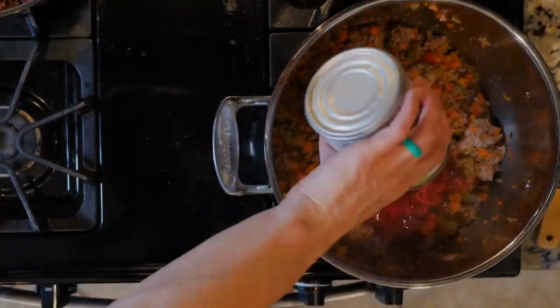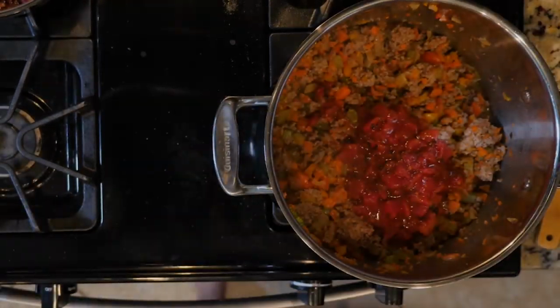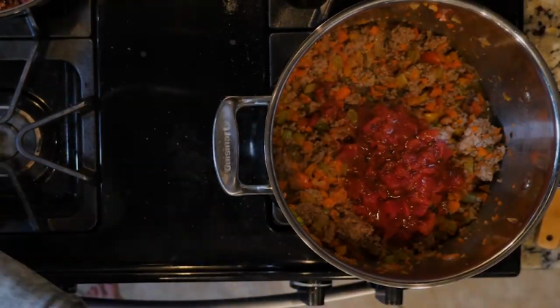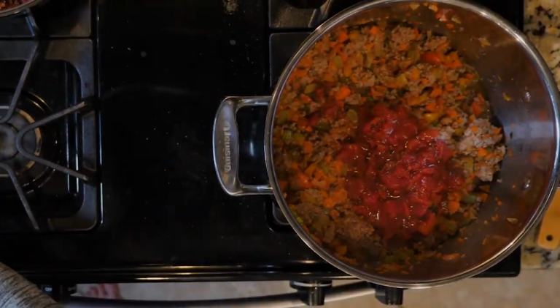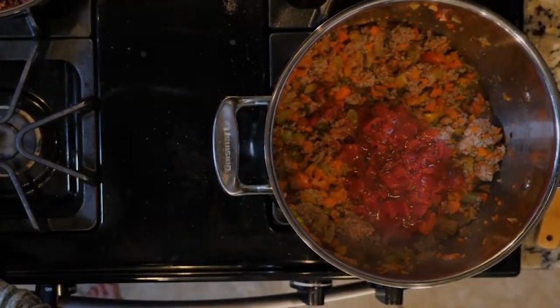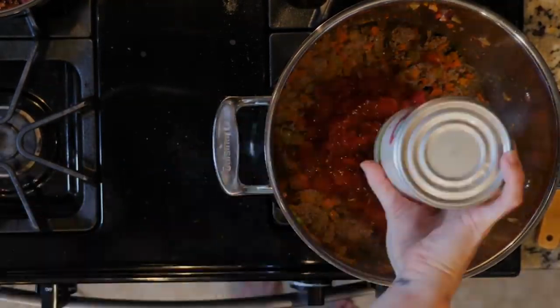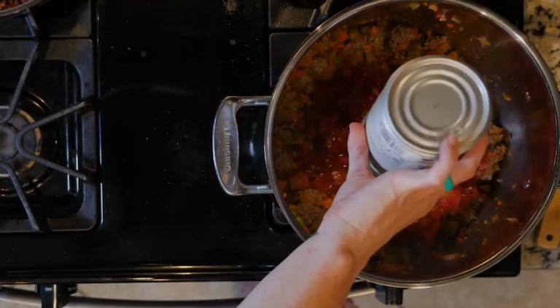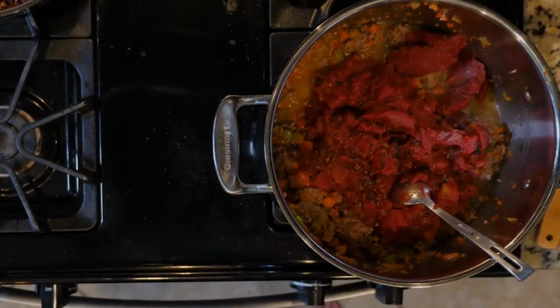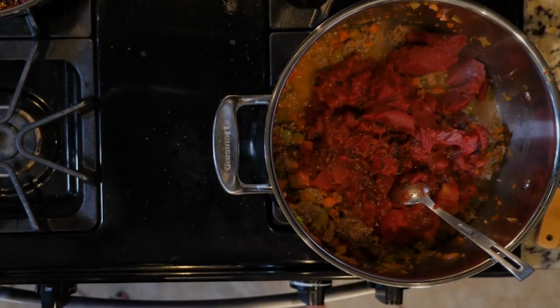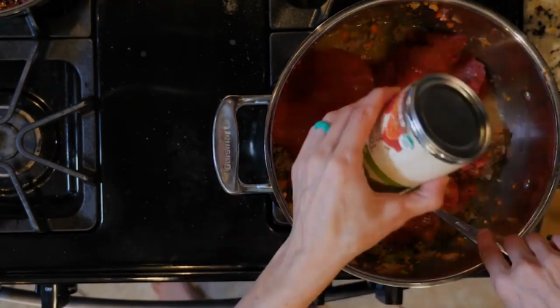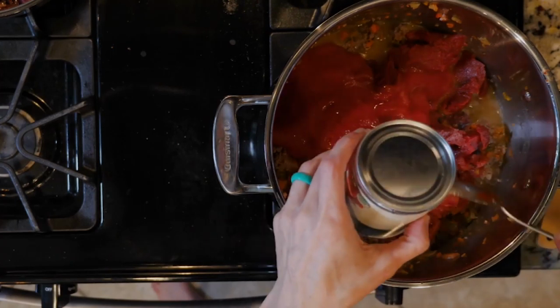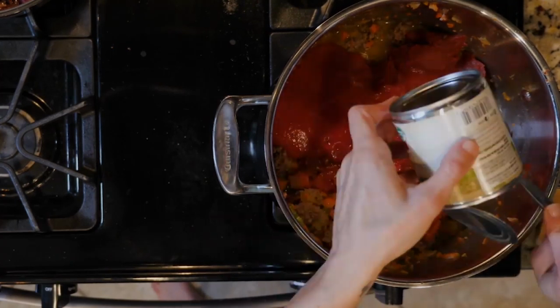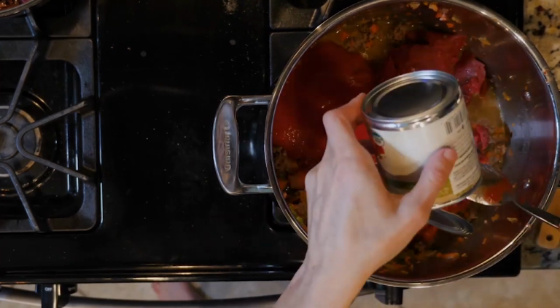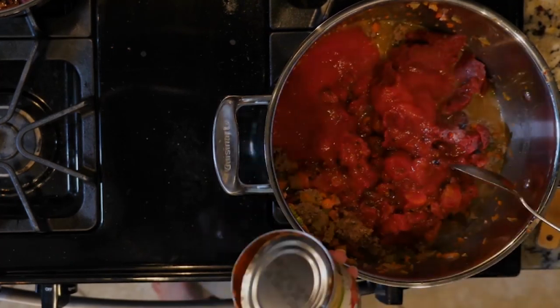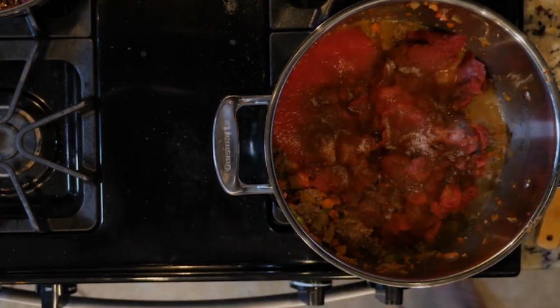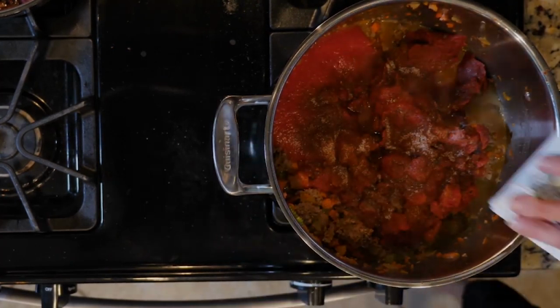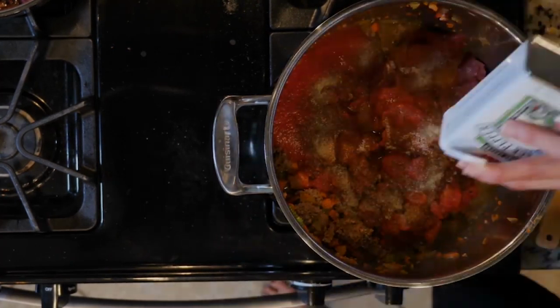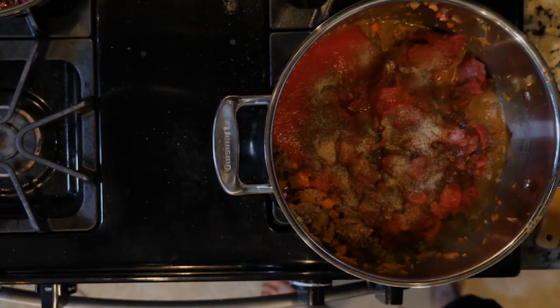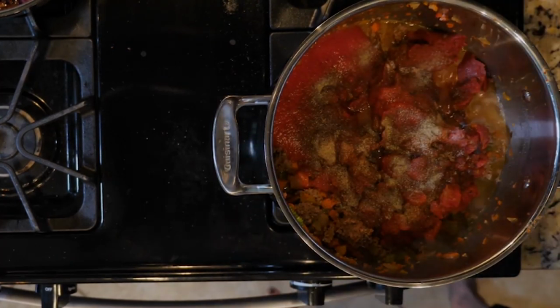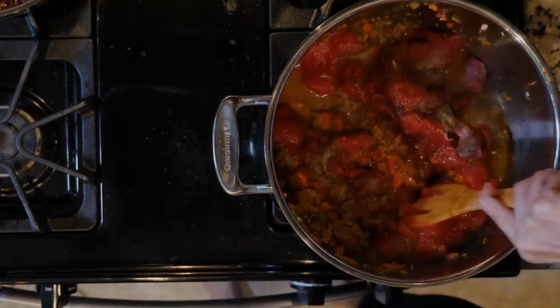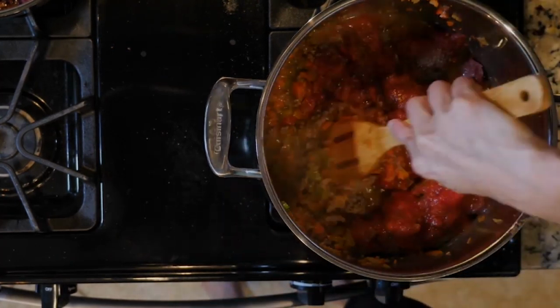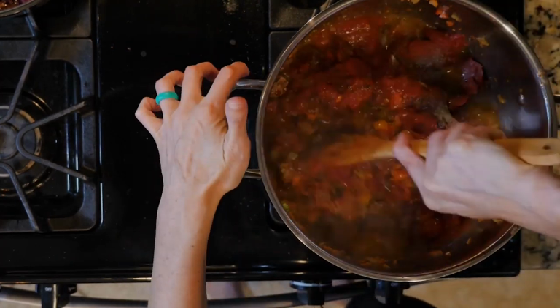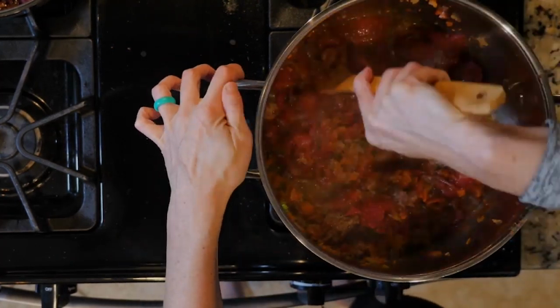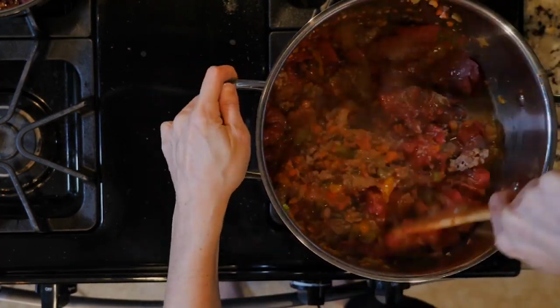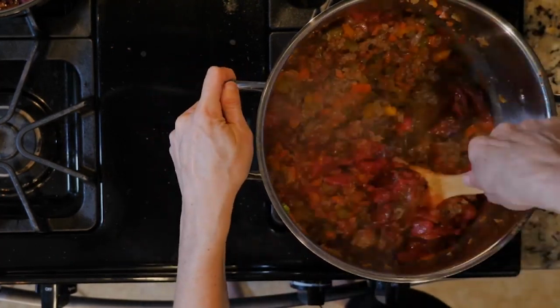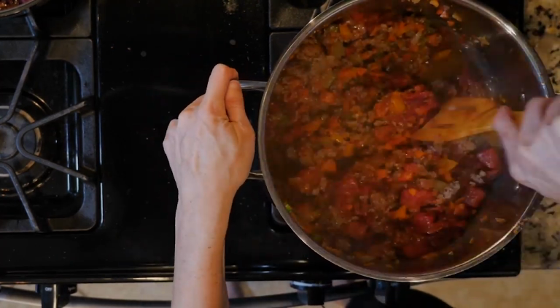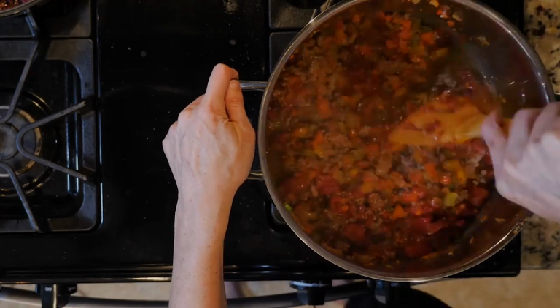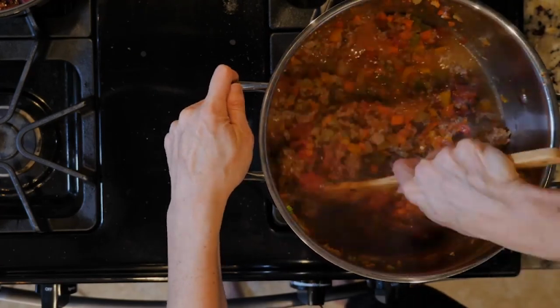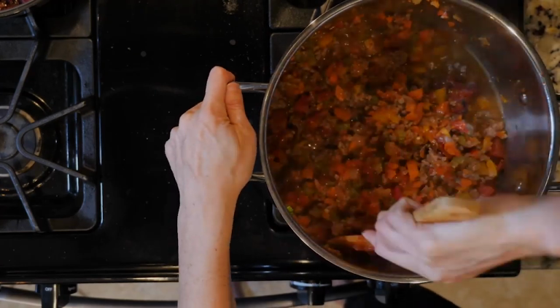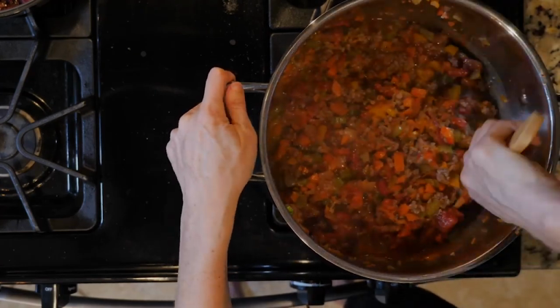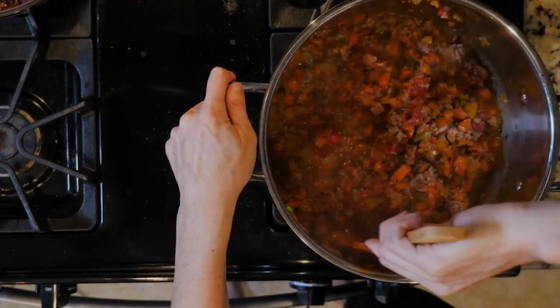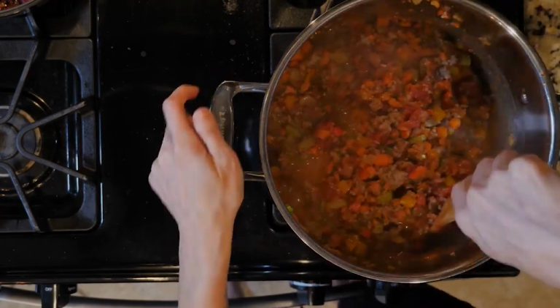Once the meat is brown, add the diced tomatoes, tomato sauce, tomato paste, chili powder, and some salt and pepper. Mix everything together. Let the mixture cook for 15 to 20 minutes.